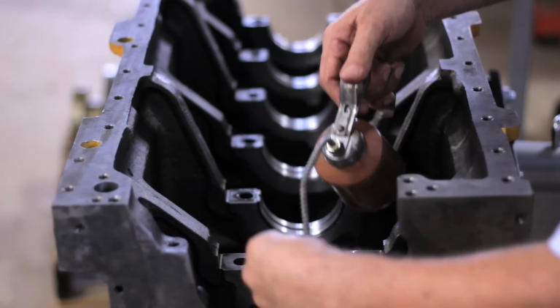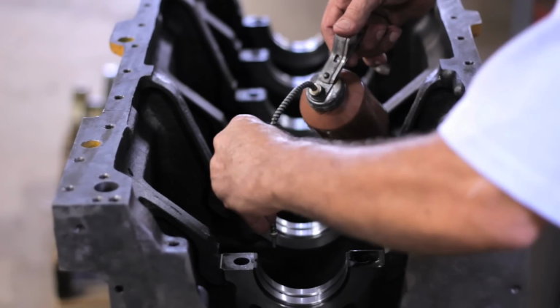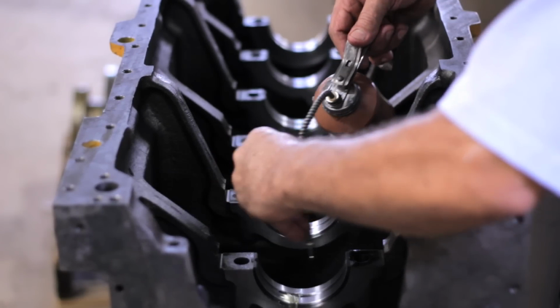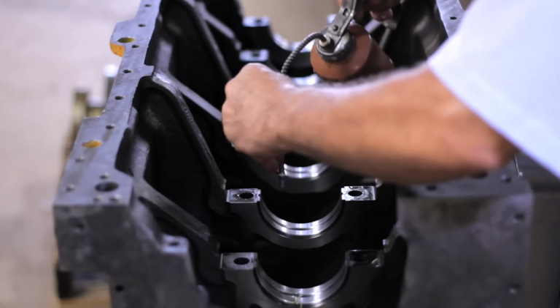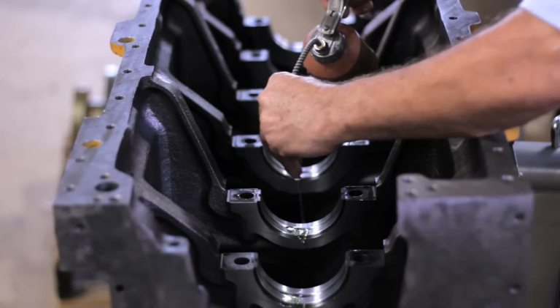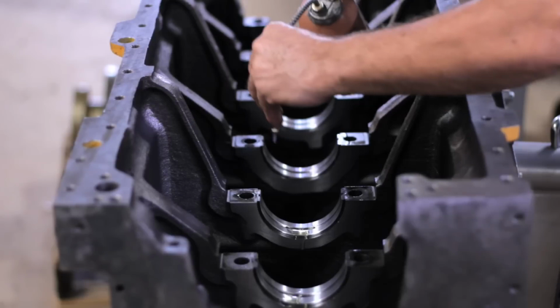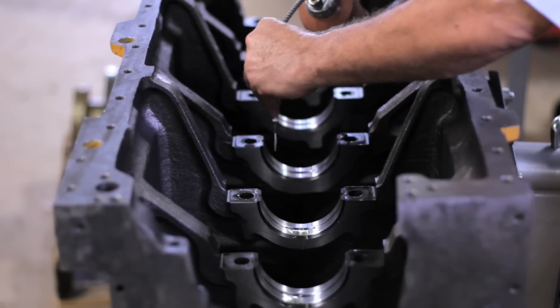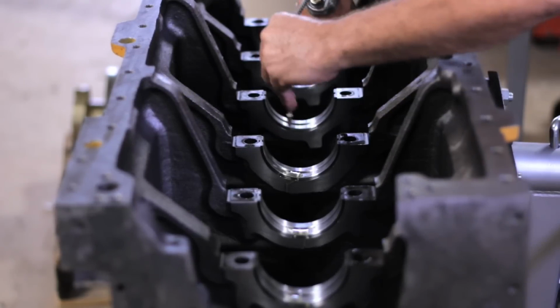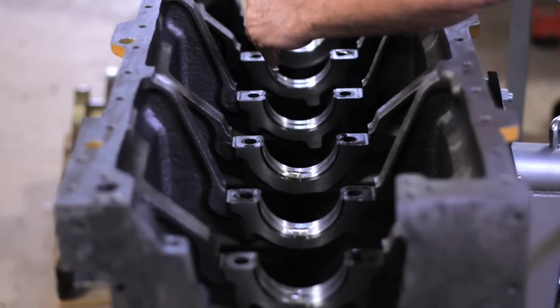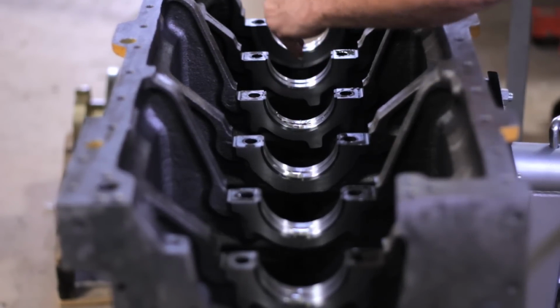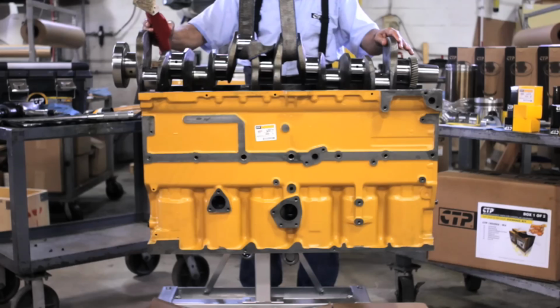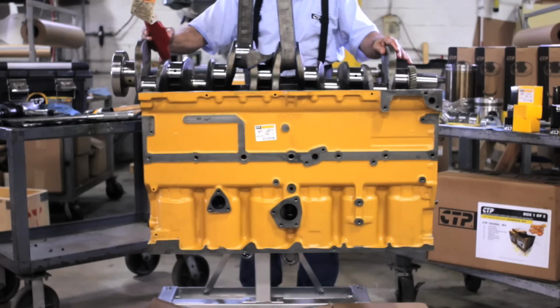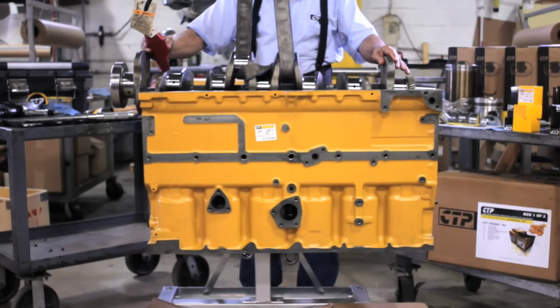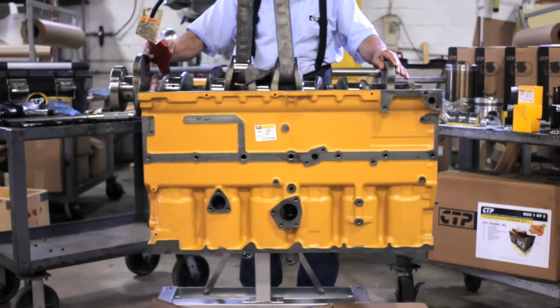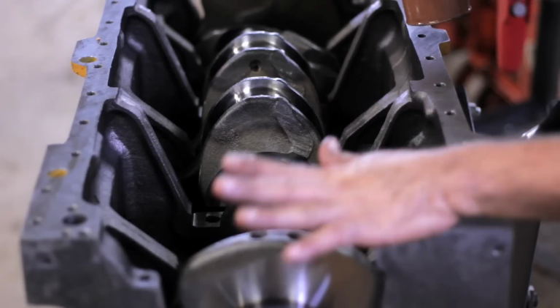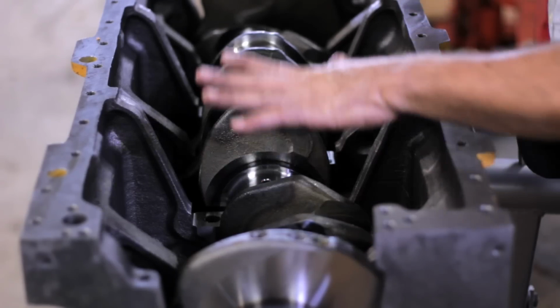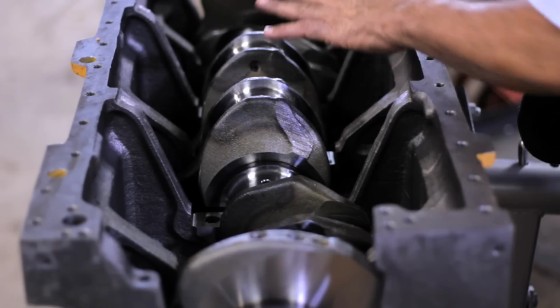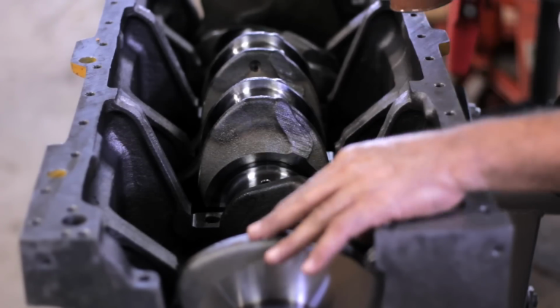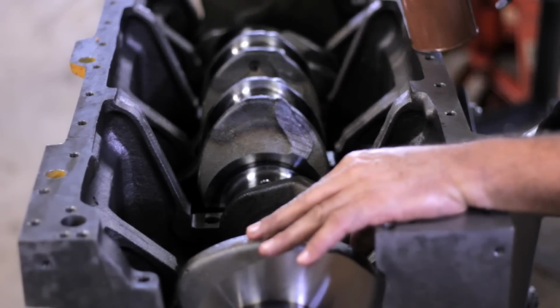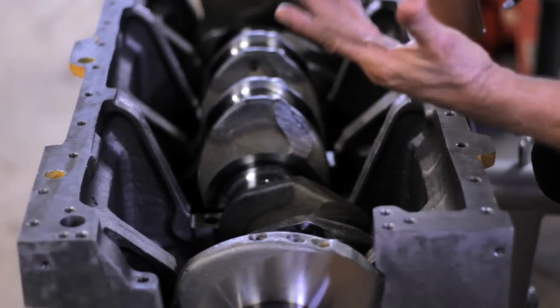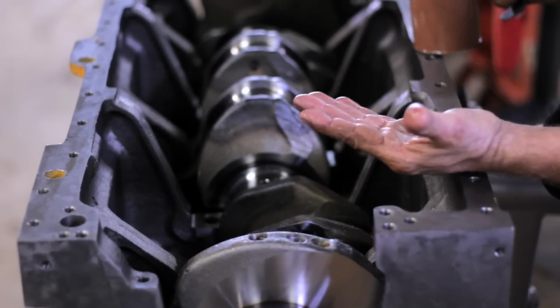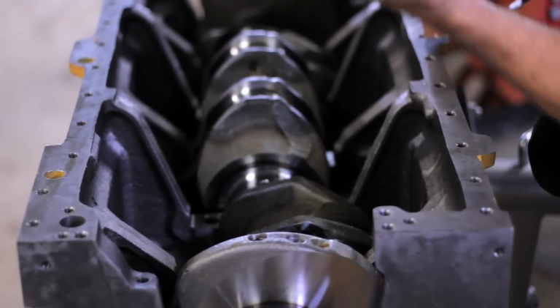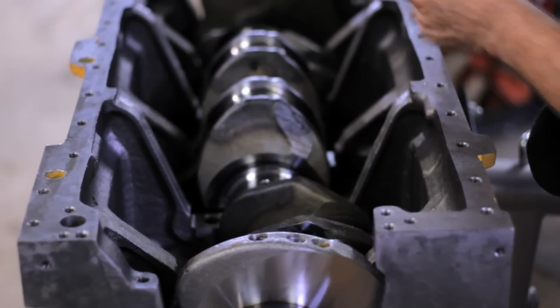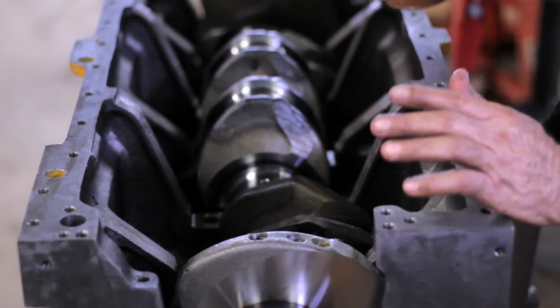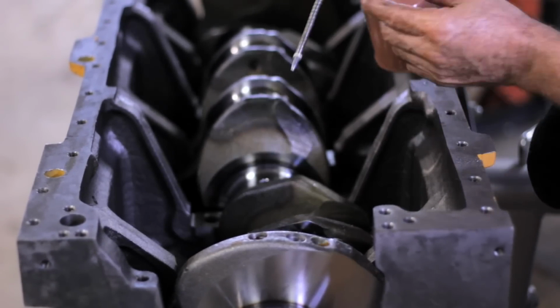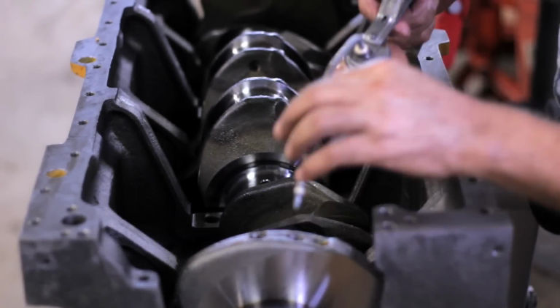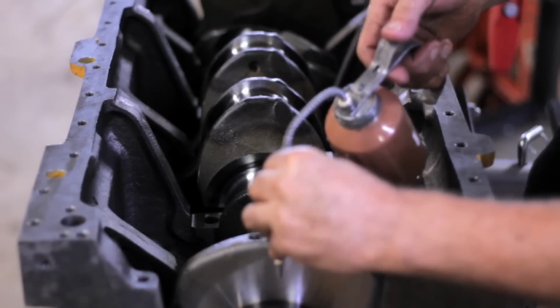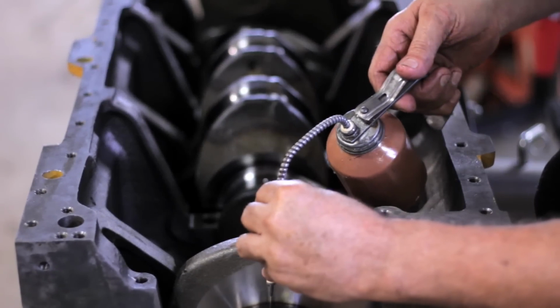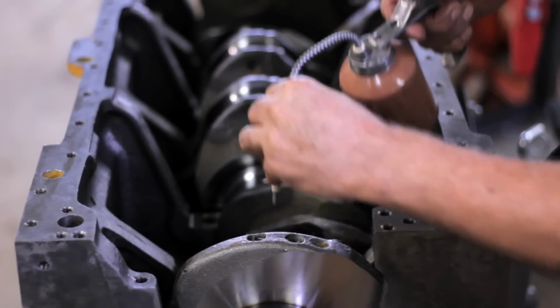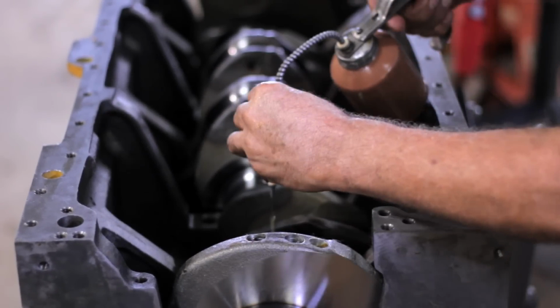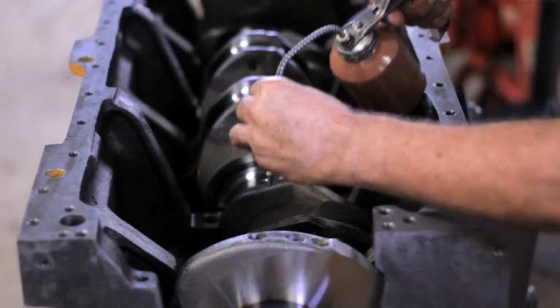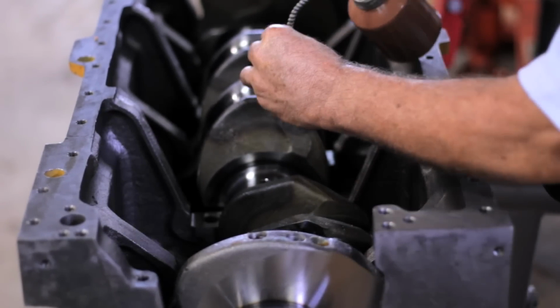Once the sequence is finished, we apply a small amount of lubricant to each bearing so that the crankshaft seats with ease. After the crankshaft is positioned, we apply another small amount of lubricant where the upper bearings will be mounted and we proceed to install them.